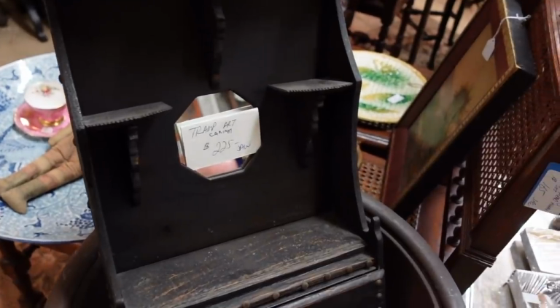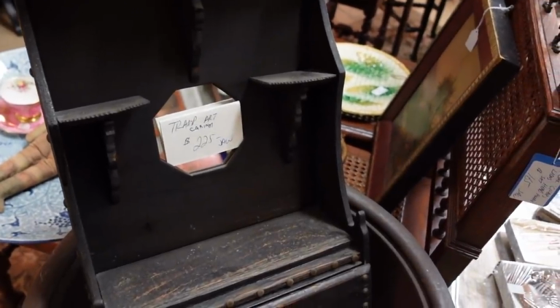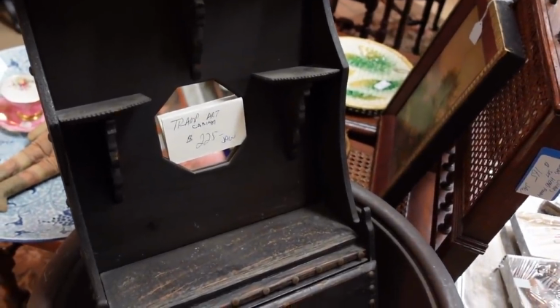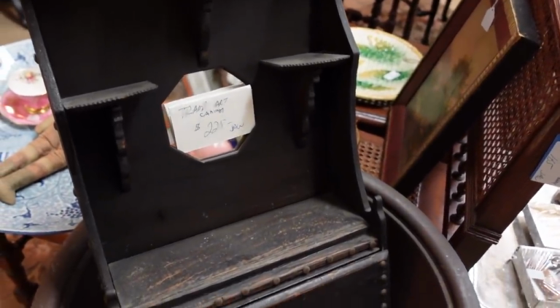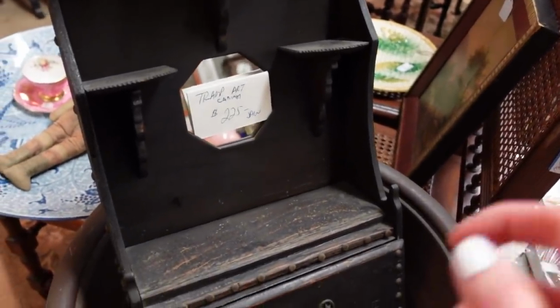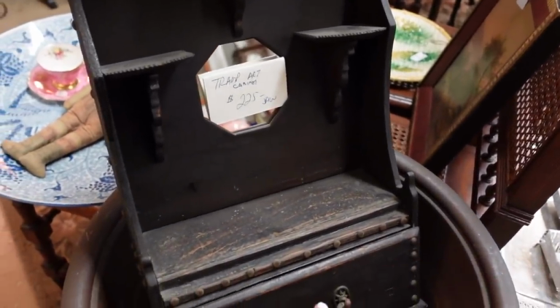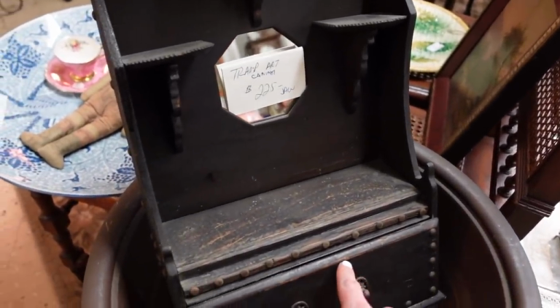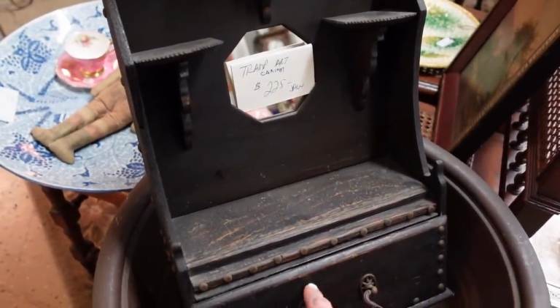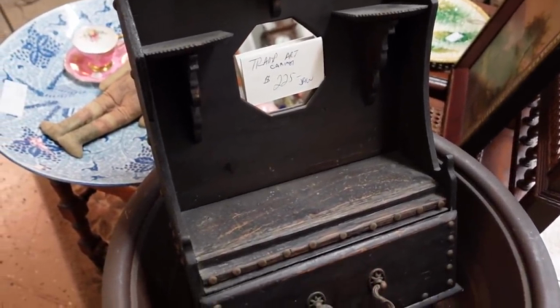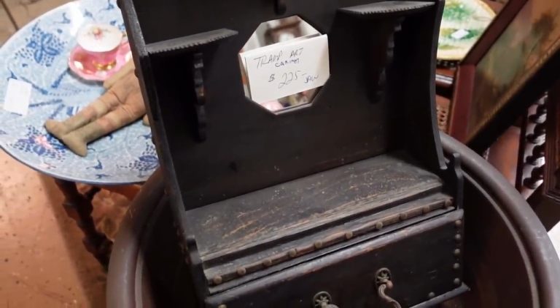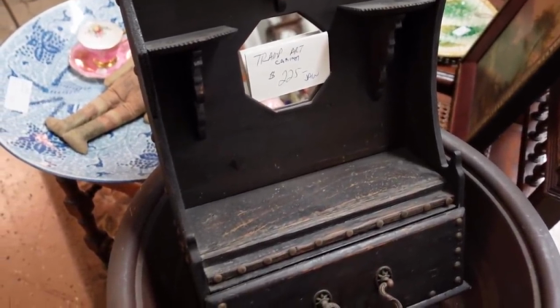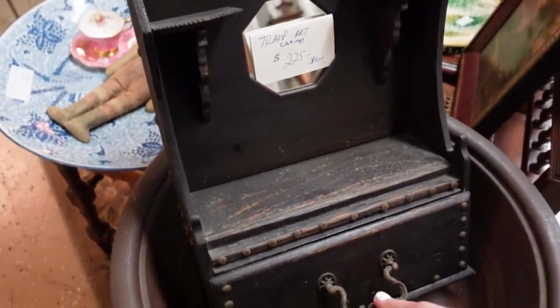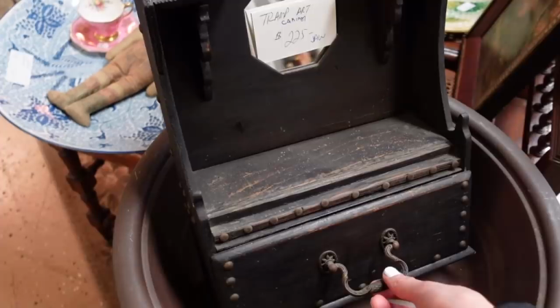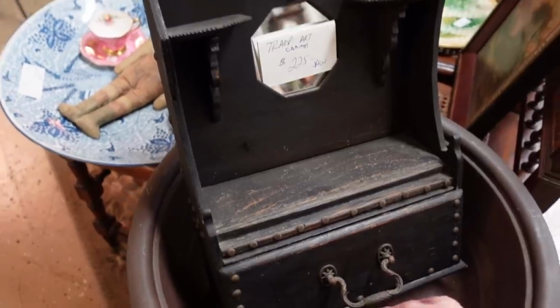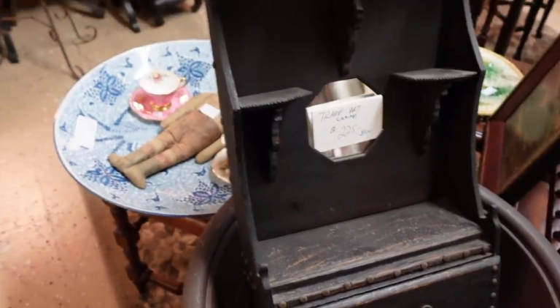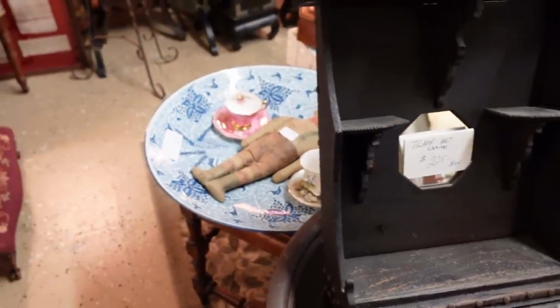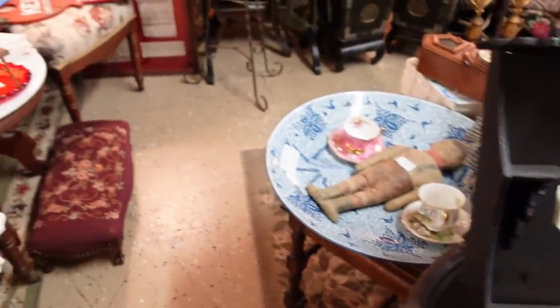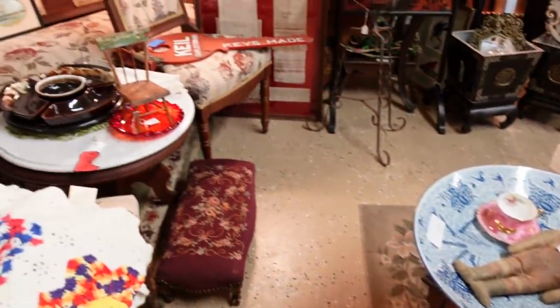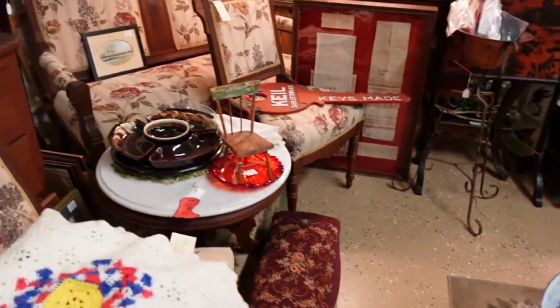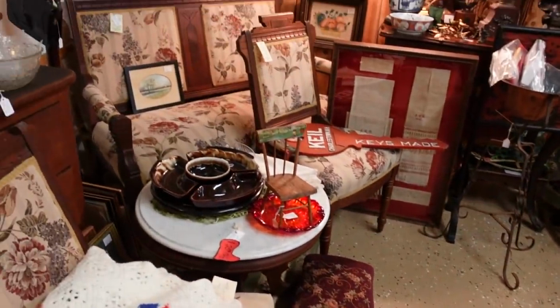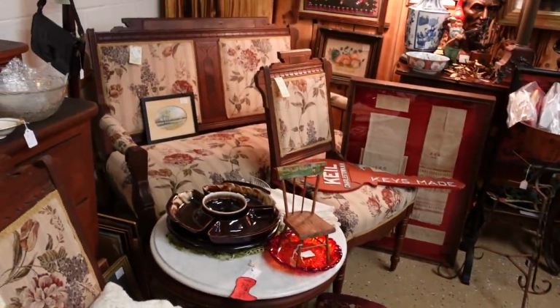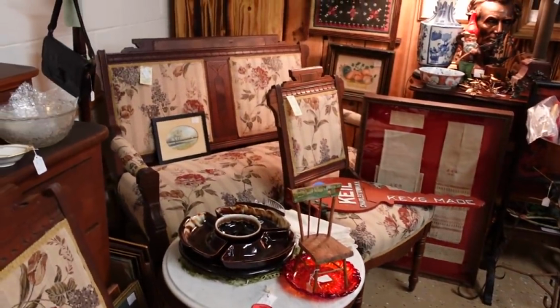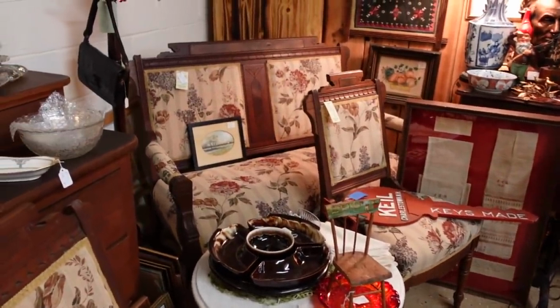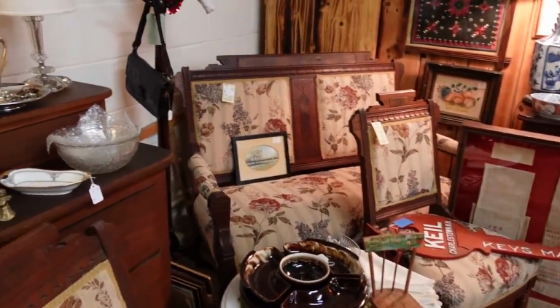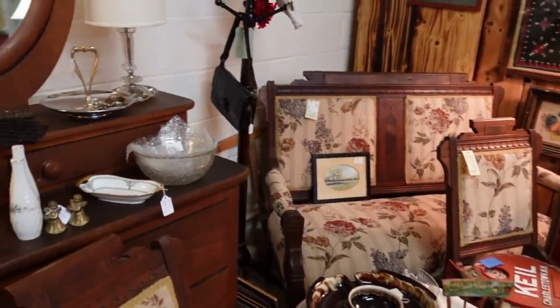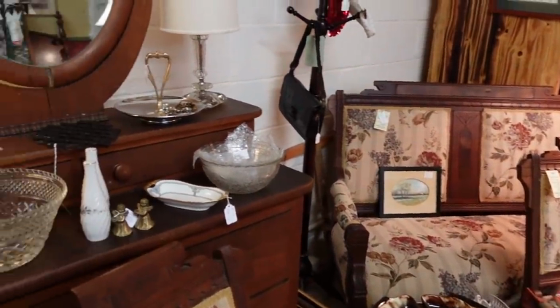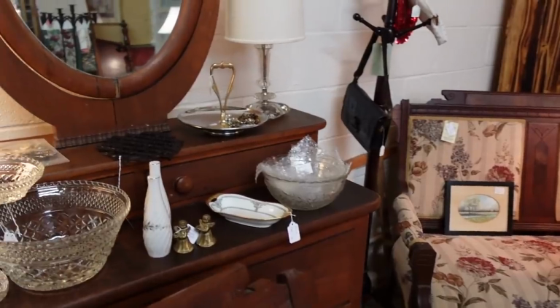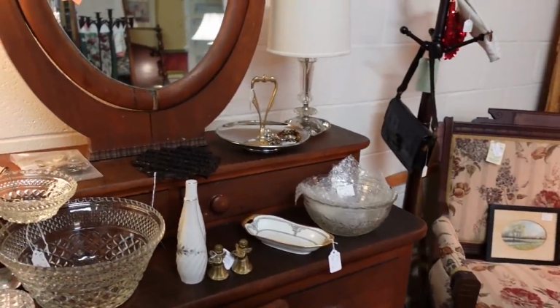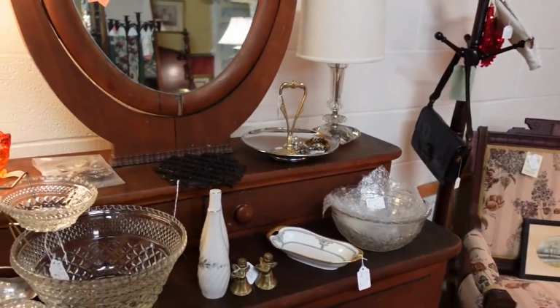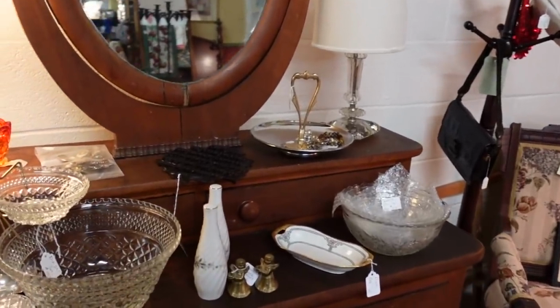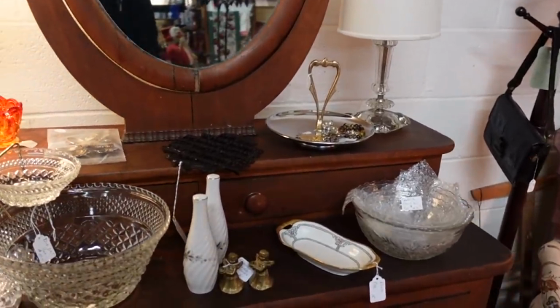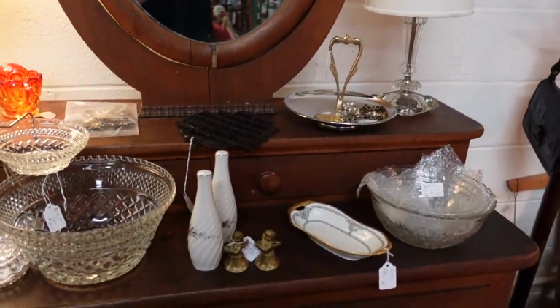Tramp art cabinet. I do like that. I love tramp art — I've got a thing for tramp art. I usually can't touch it because it's usually pretty expensive.